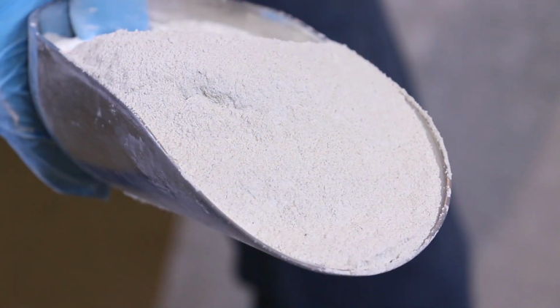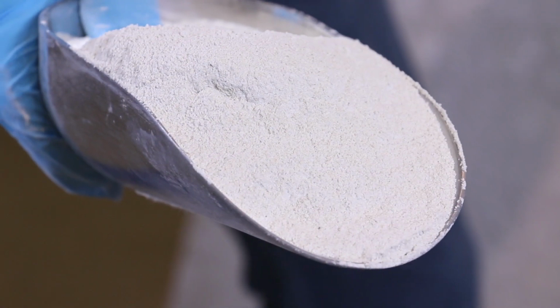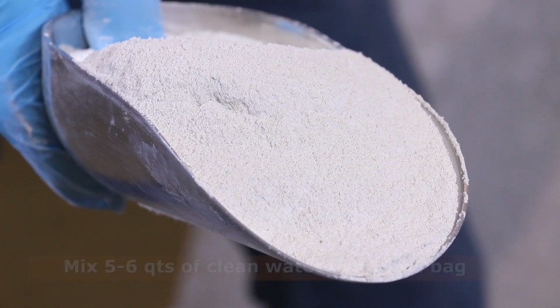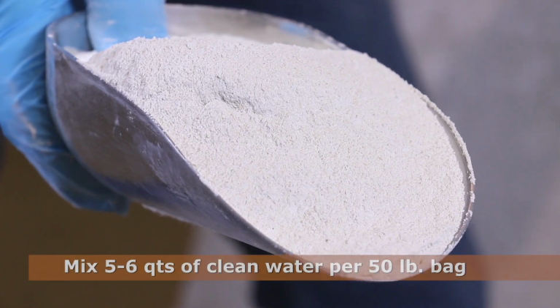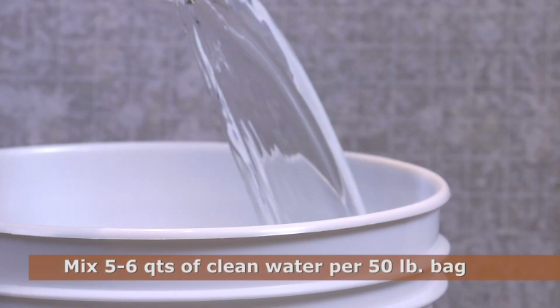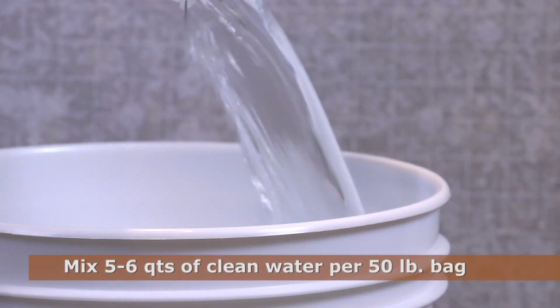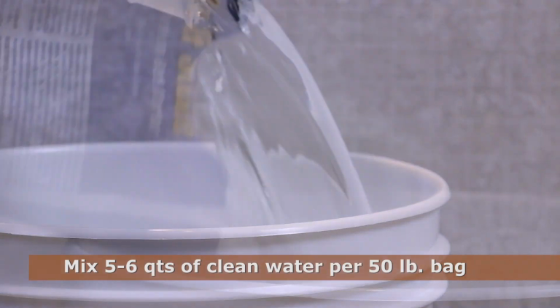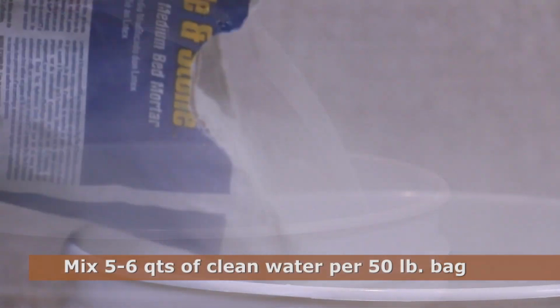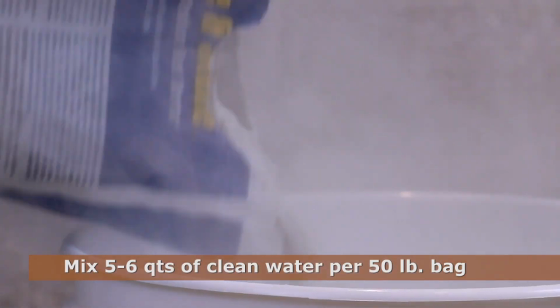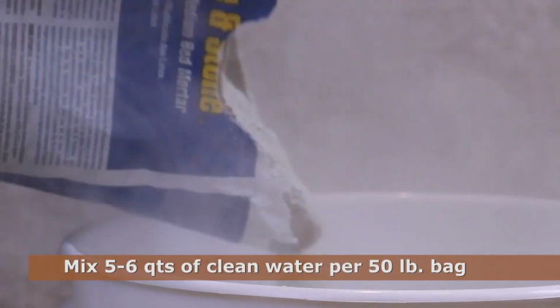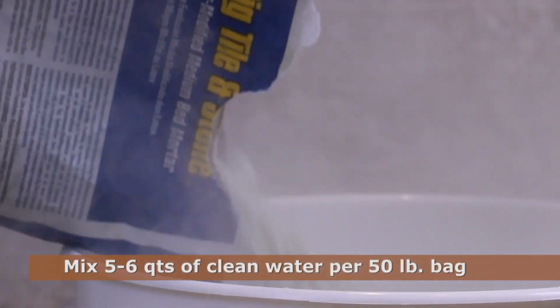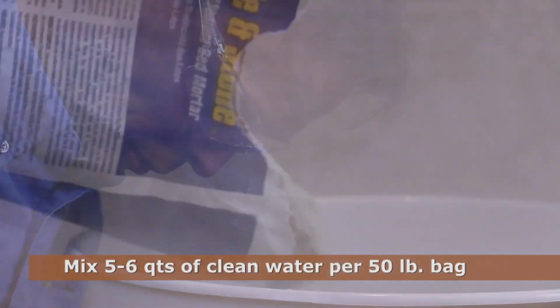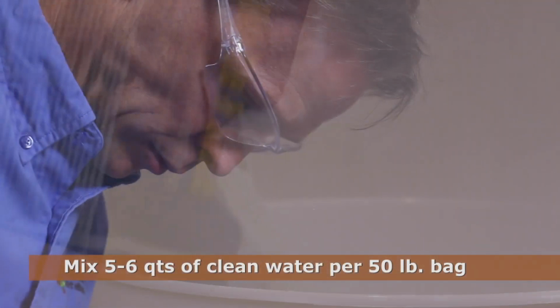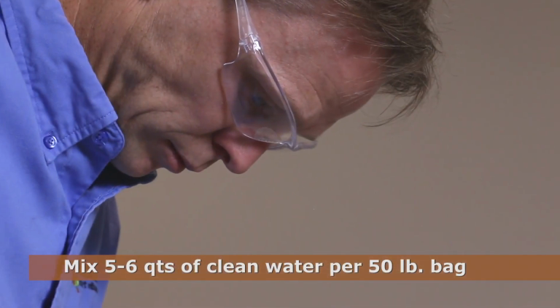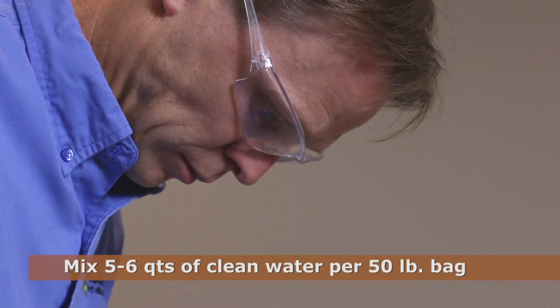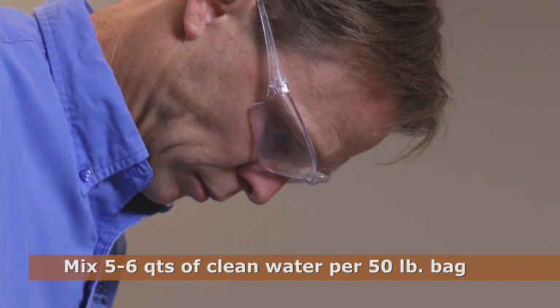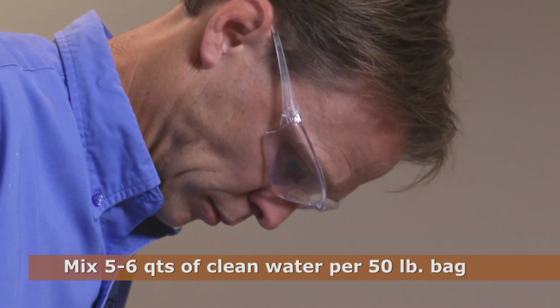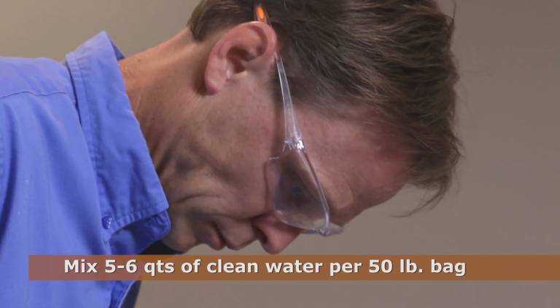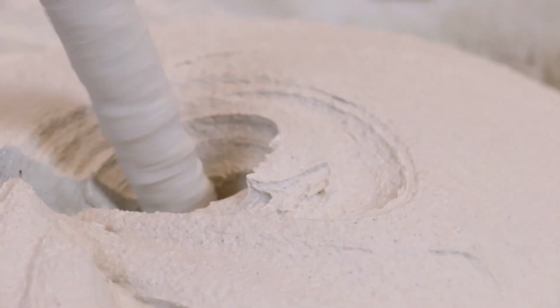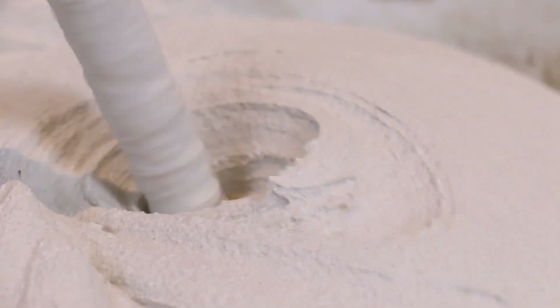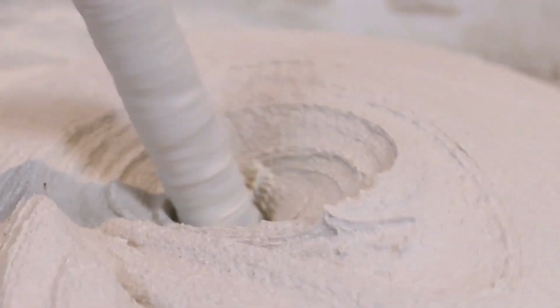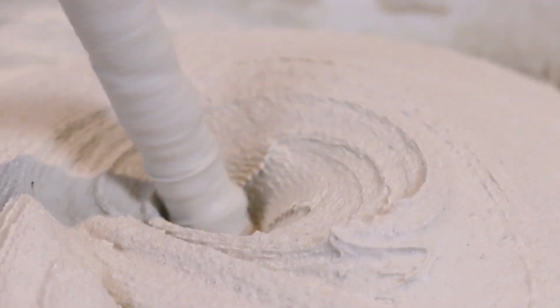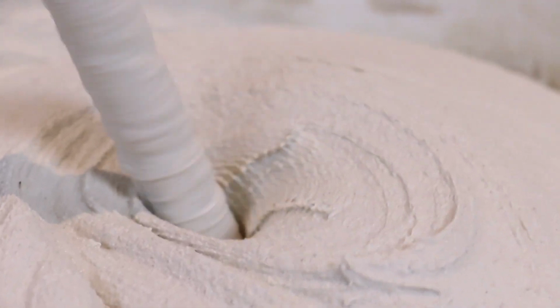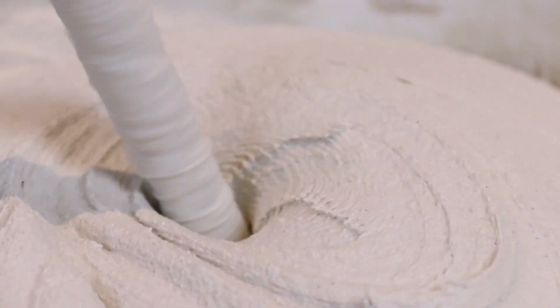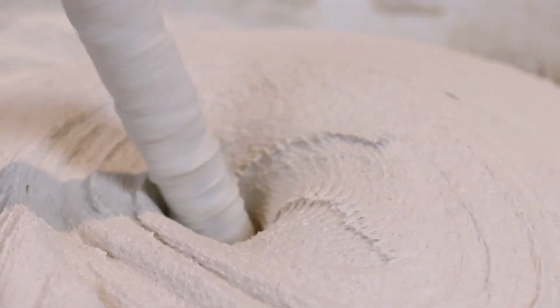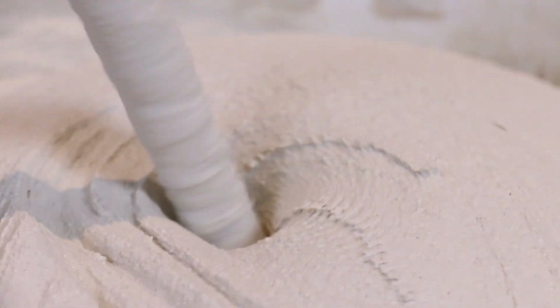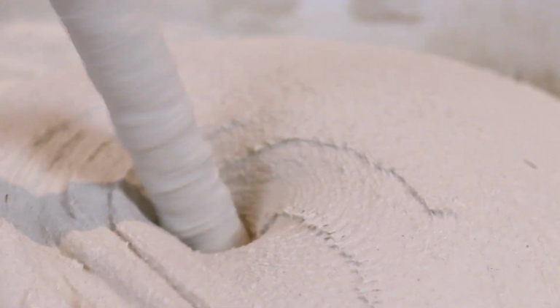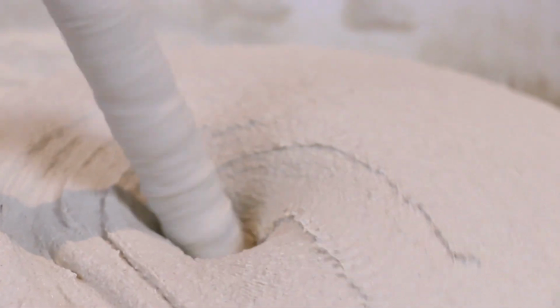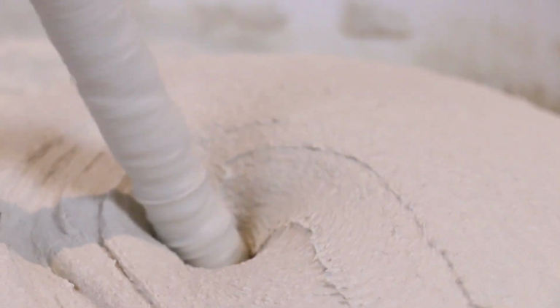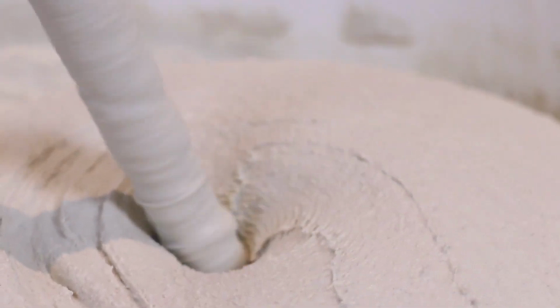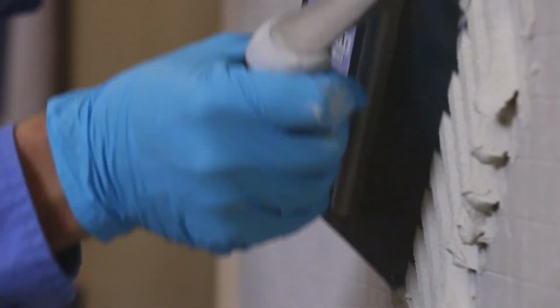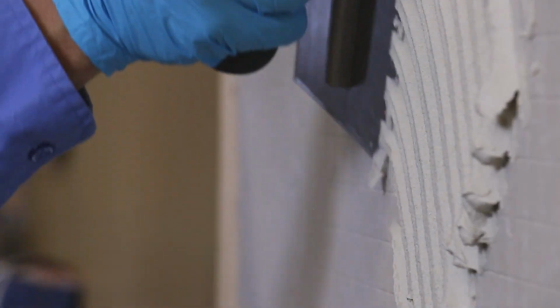Fill your pail with five to six quarts of clean water, then add a 50 pound bag of big tile and stone mortar. Mix to a creamy lump-free consistency. It is helpful to mix to a slightly thicker consistency for wall applications.